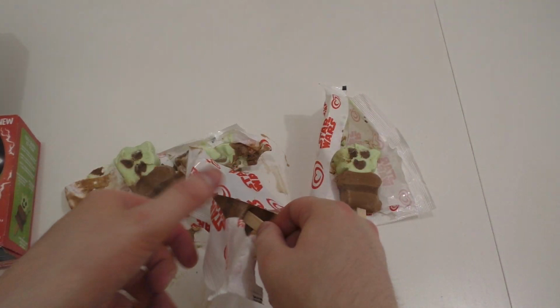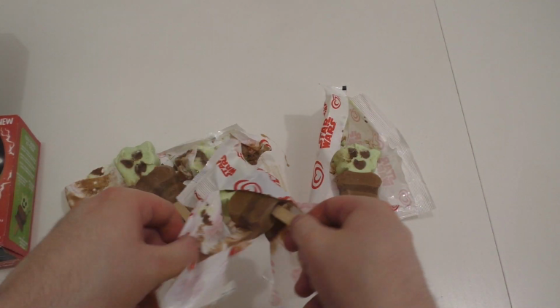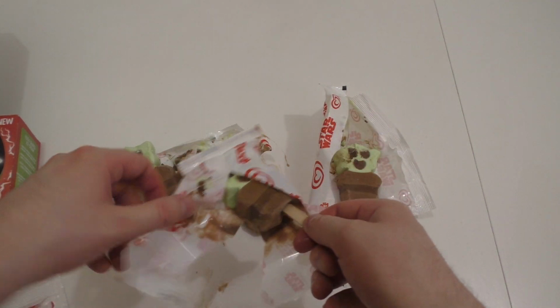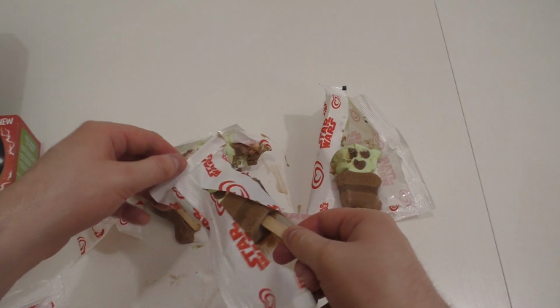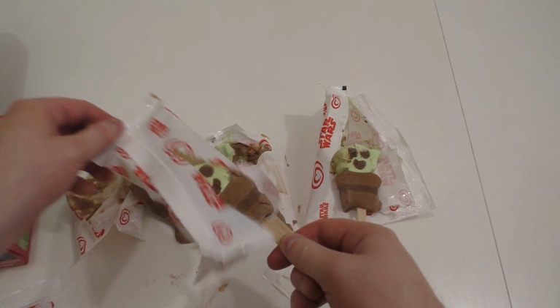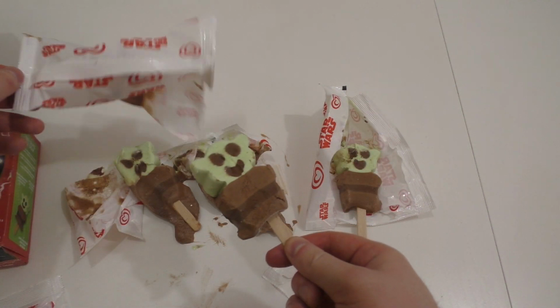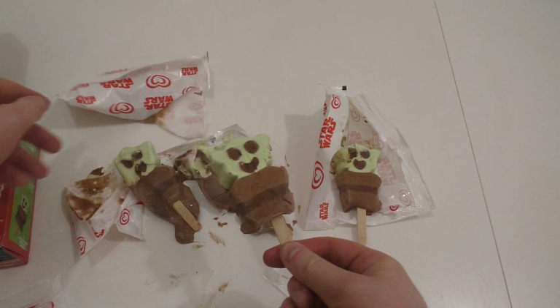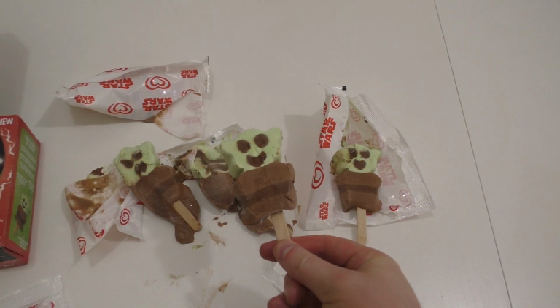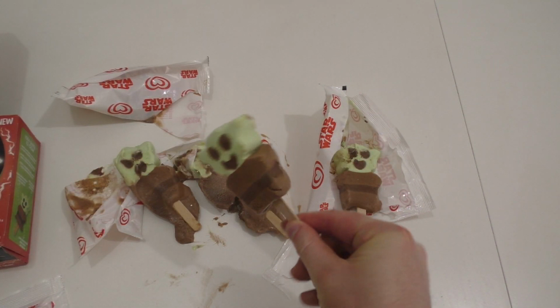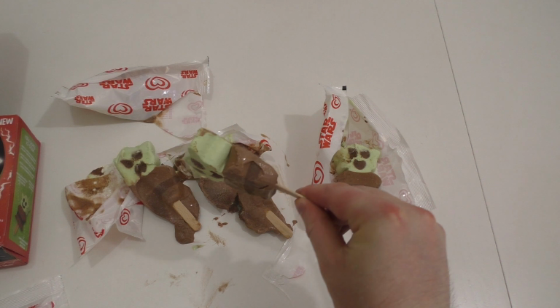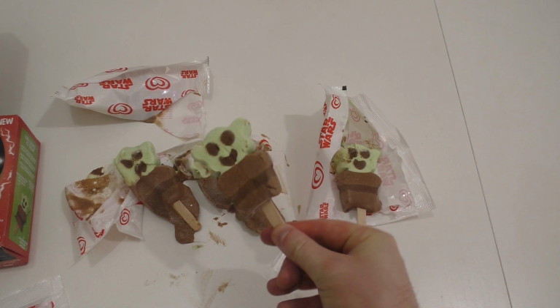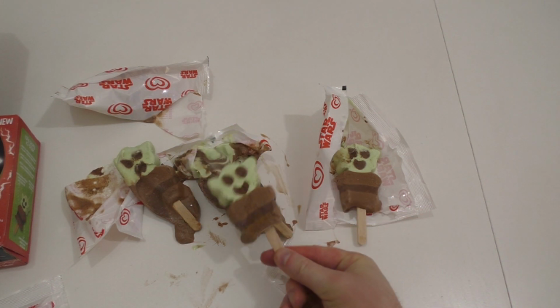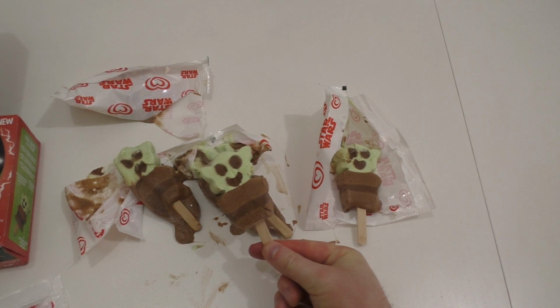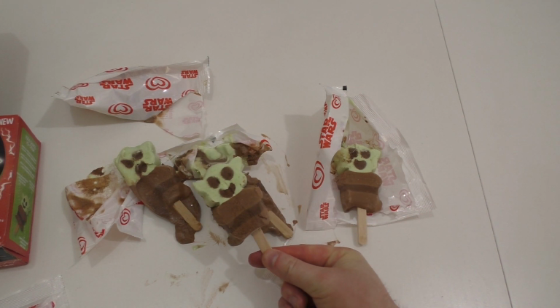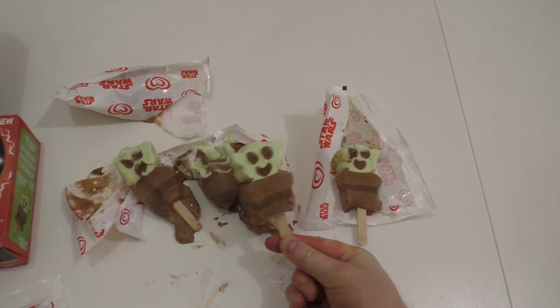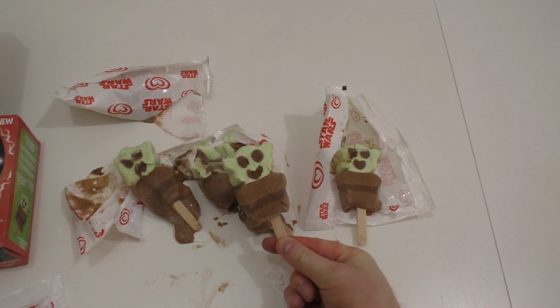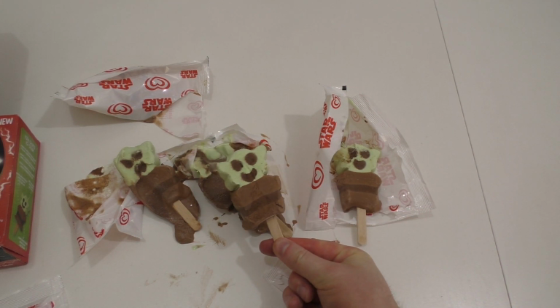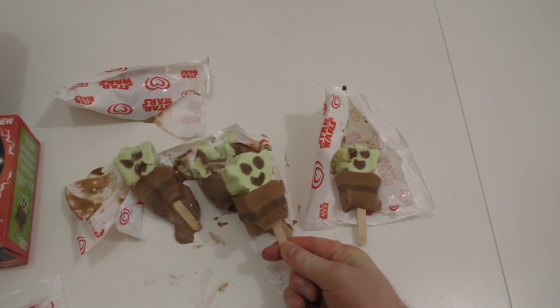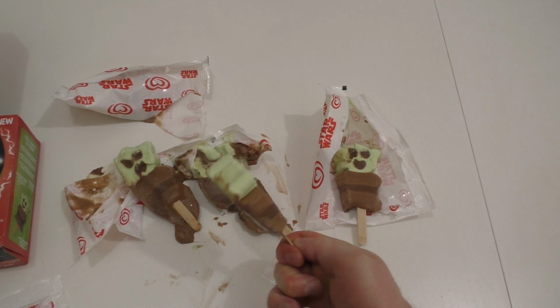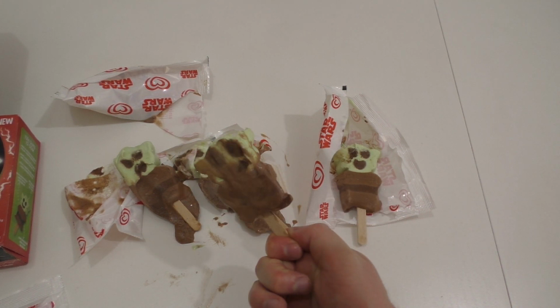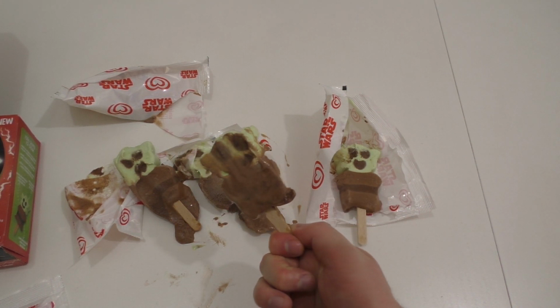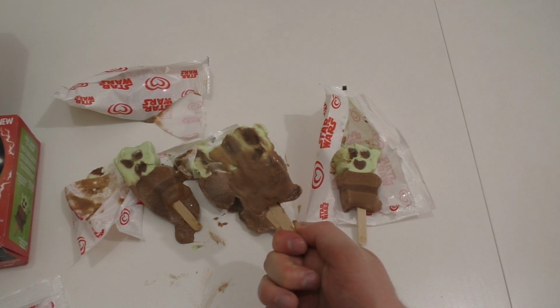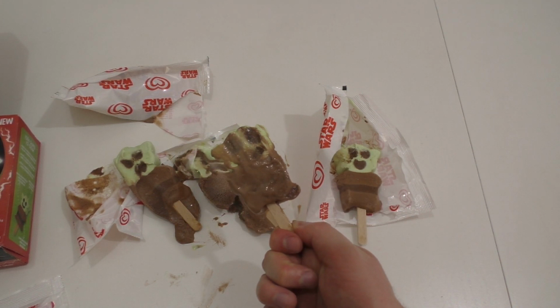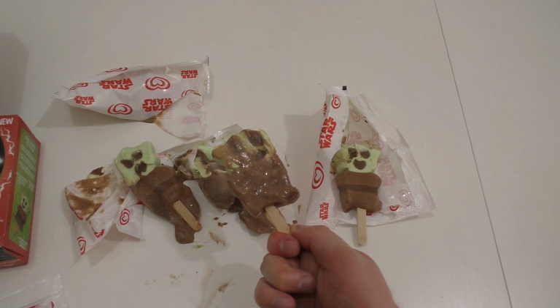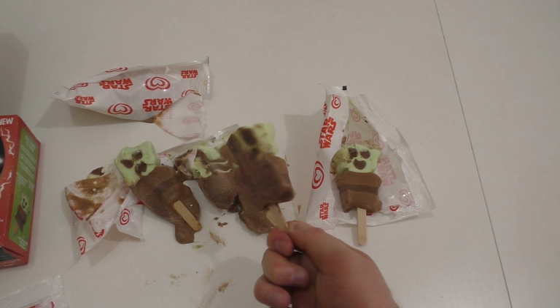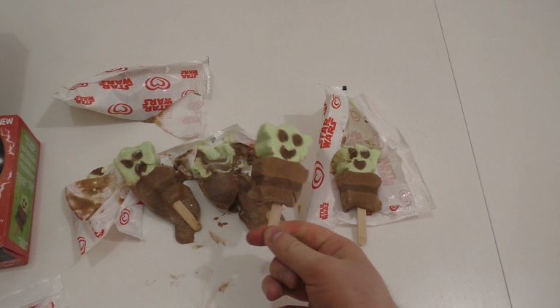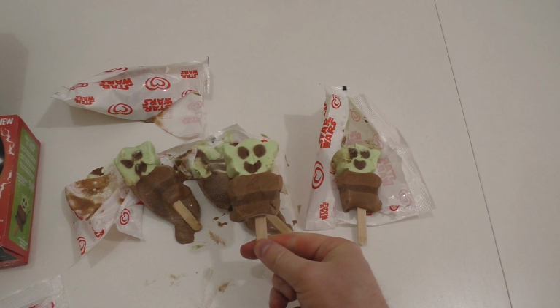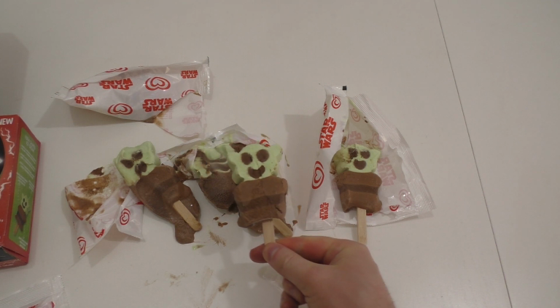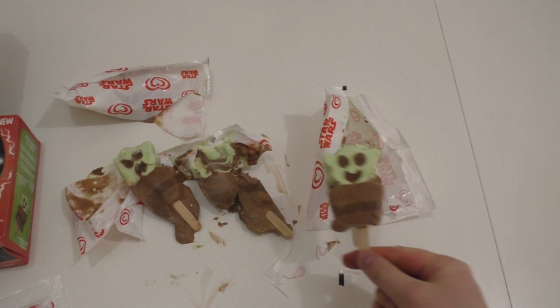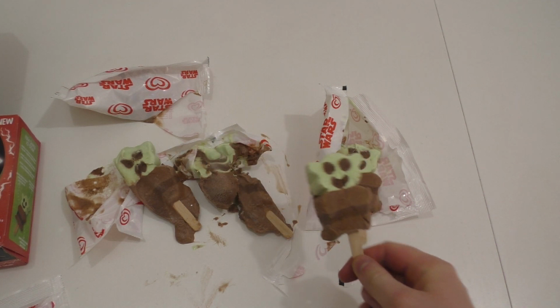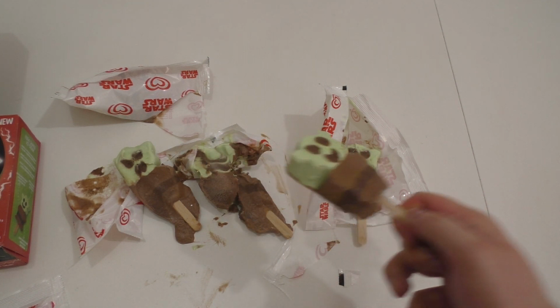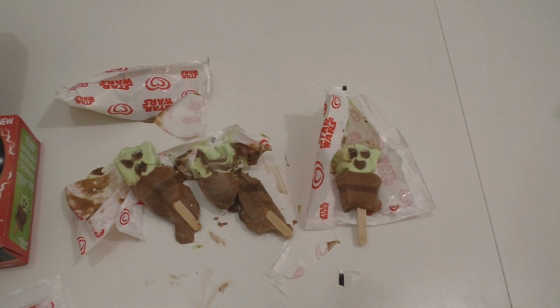I also don't want to throw the episode away now because this happened. I don't think it's a defrost fail — actually, it must be a defrosting fail. This one looks kind of fine. Let's eat it.